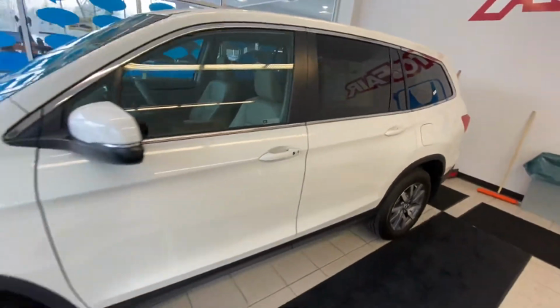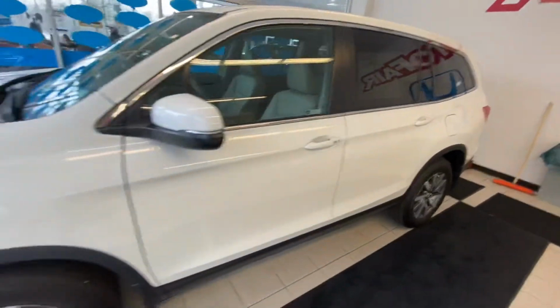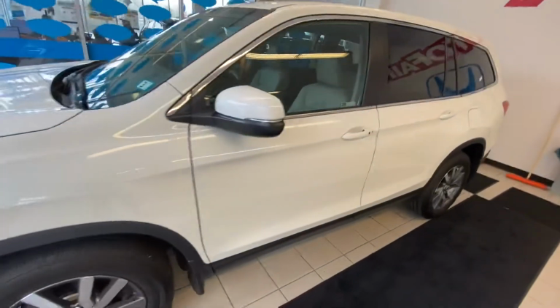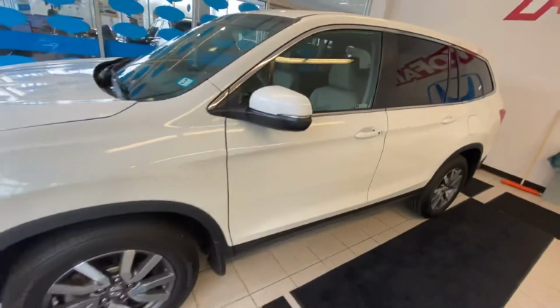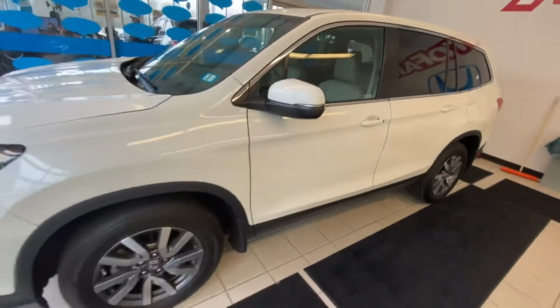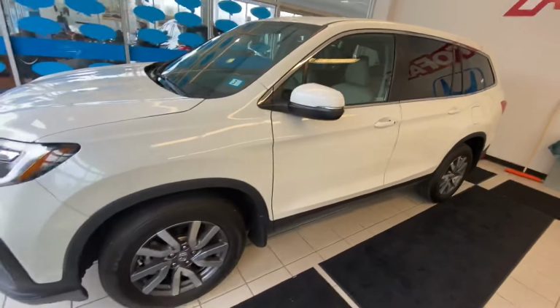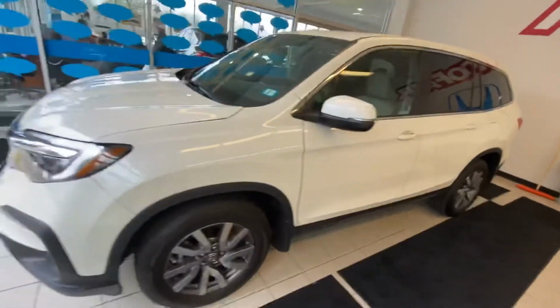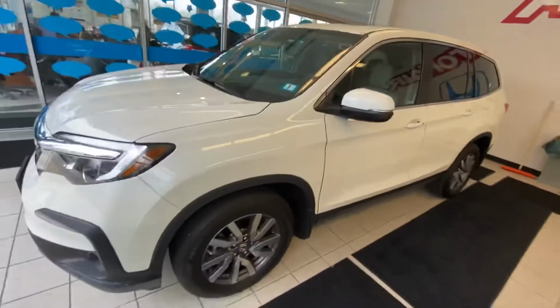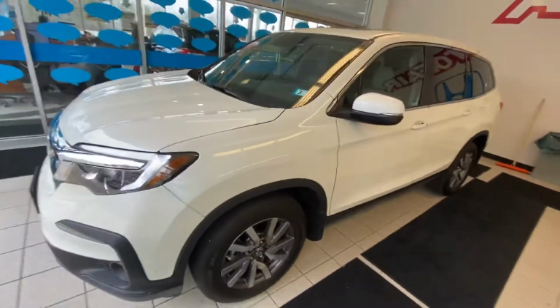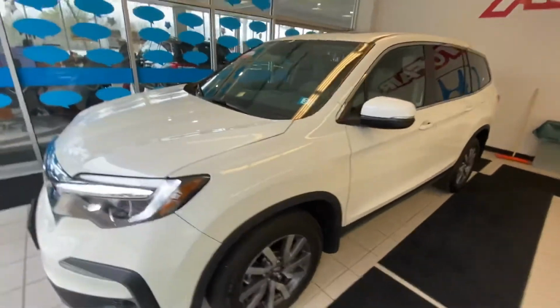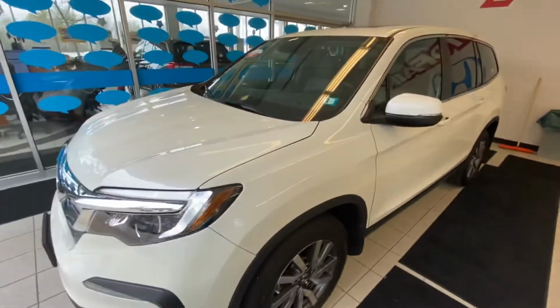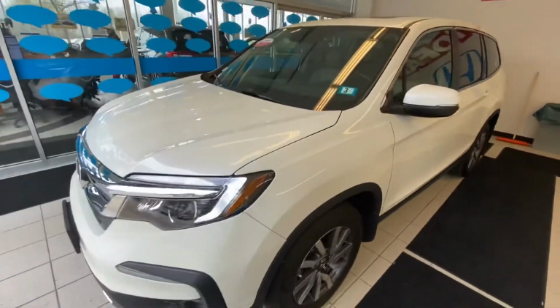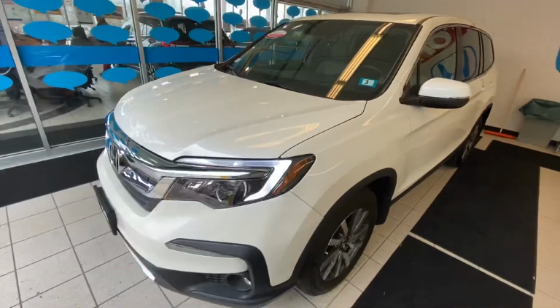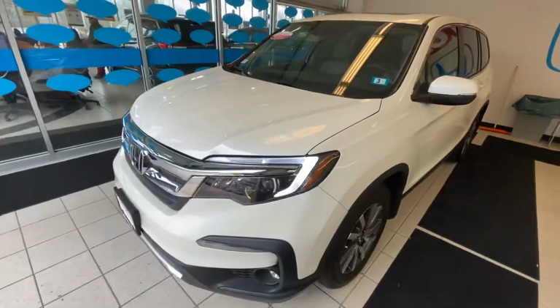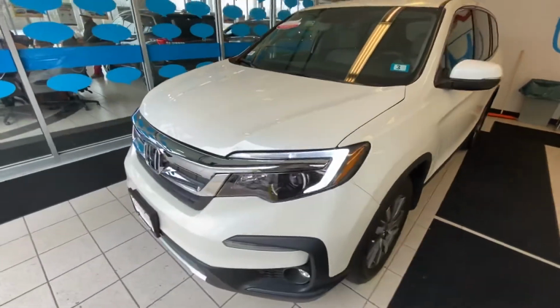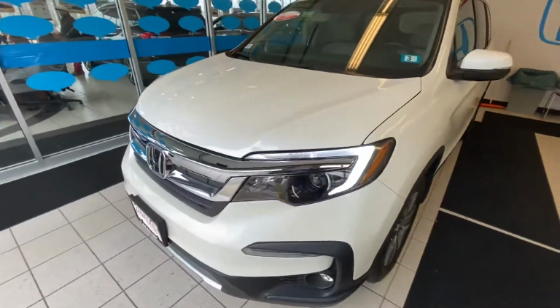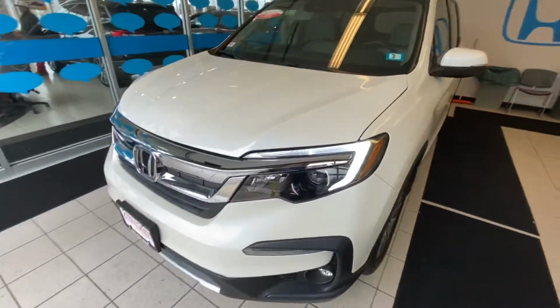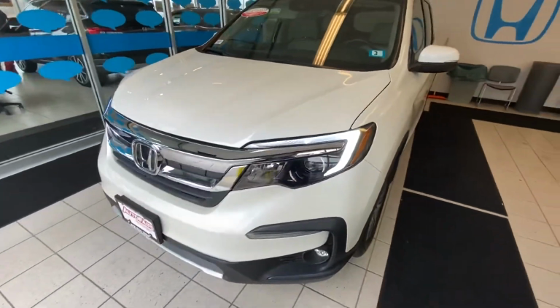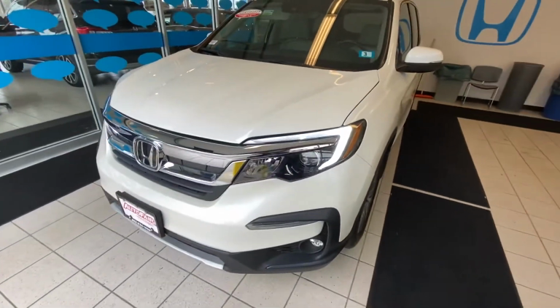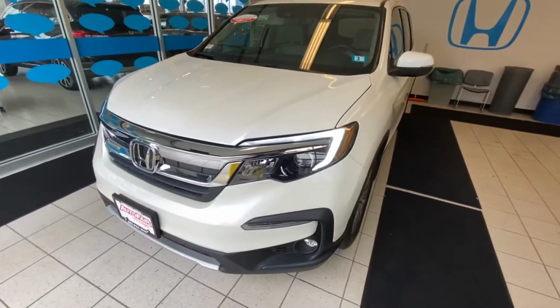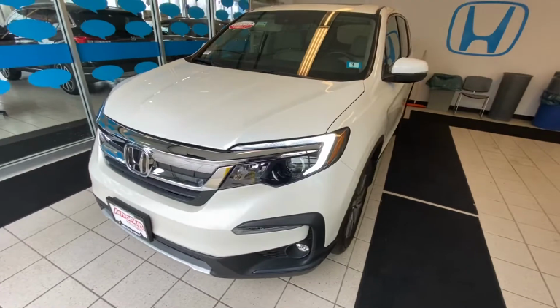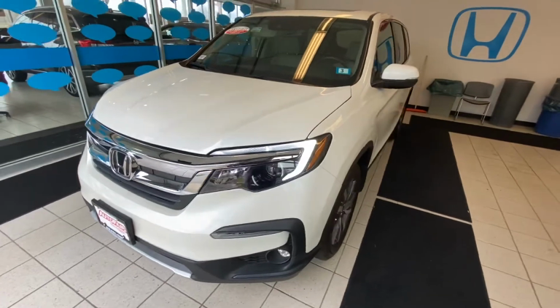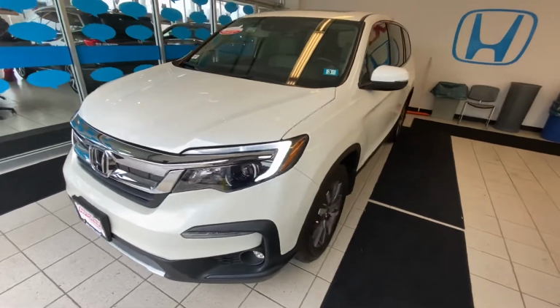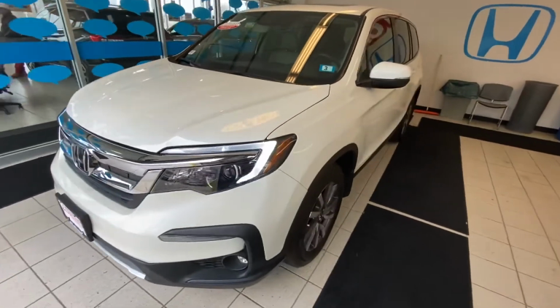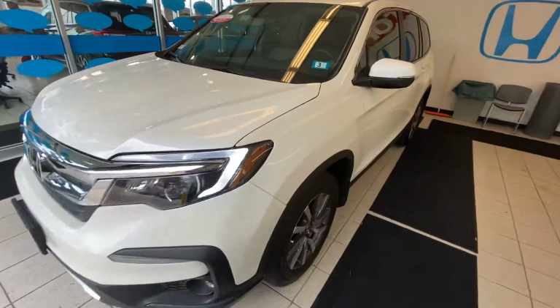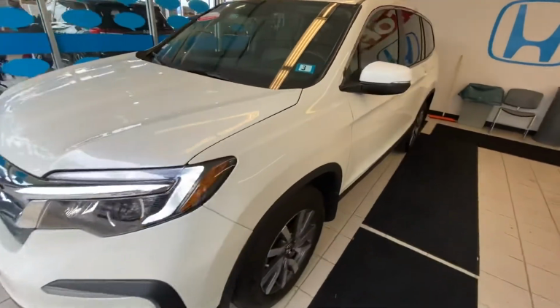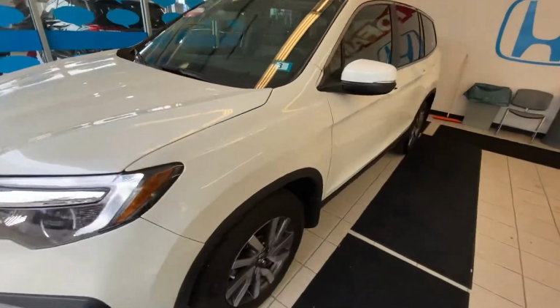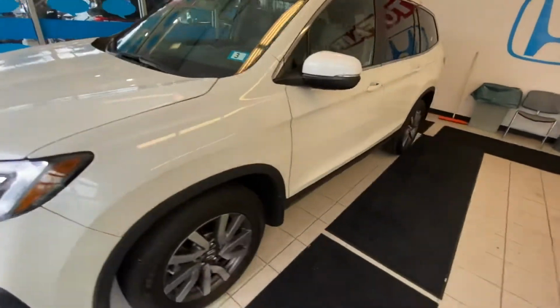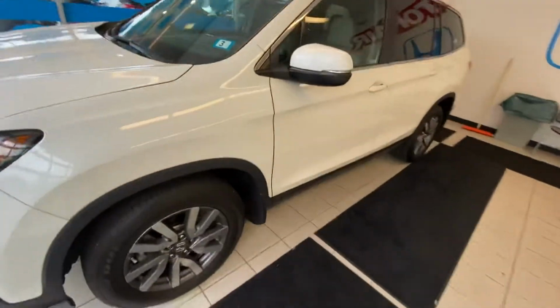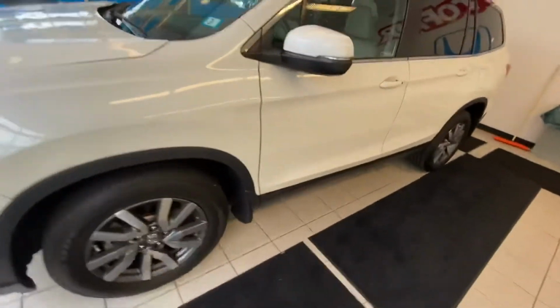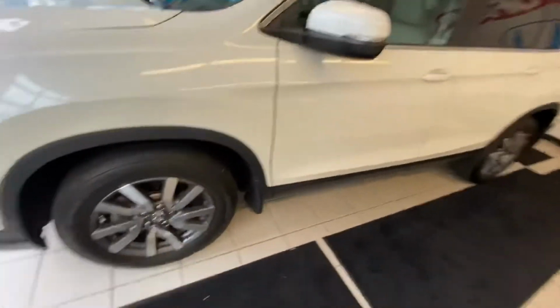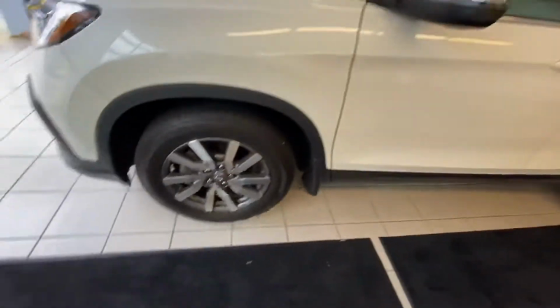So jumping right into it, this is the White Diamond Pearl exterior. I love white — personally, the next one is definitely going to be a white vehicle. This has the 3.5 liter V6. This is the EXL.